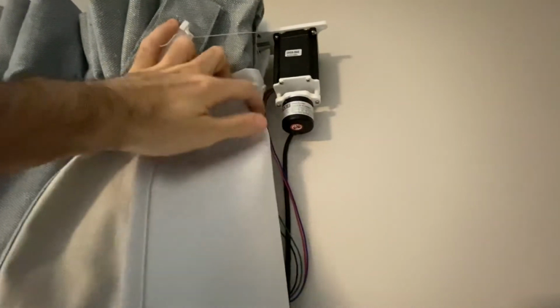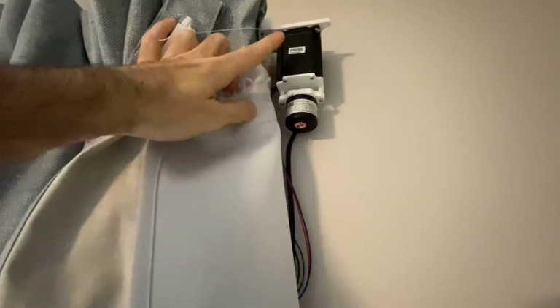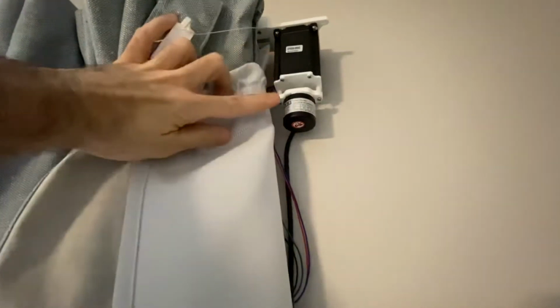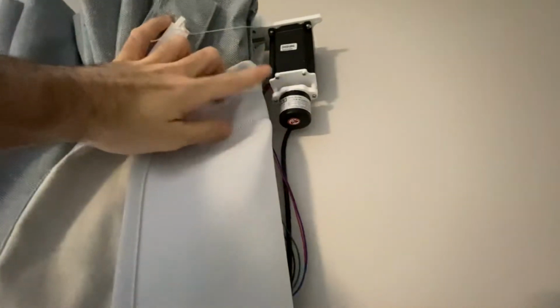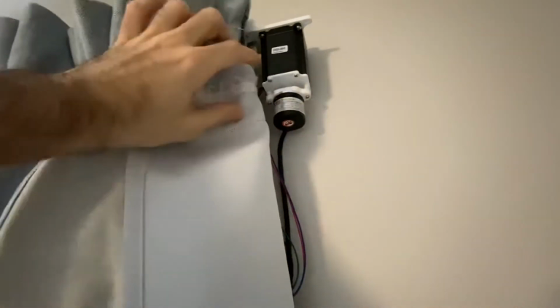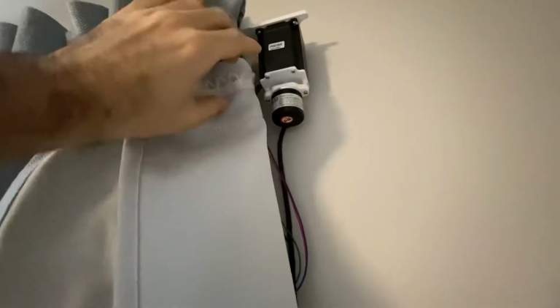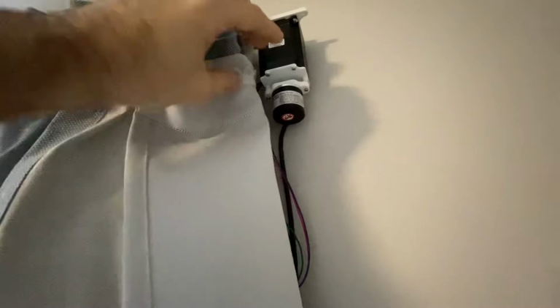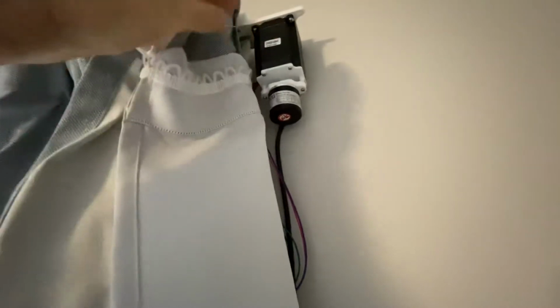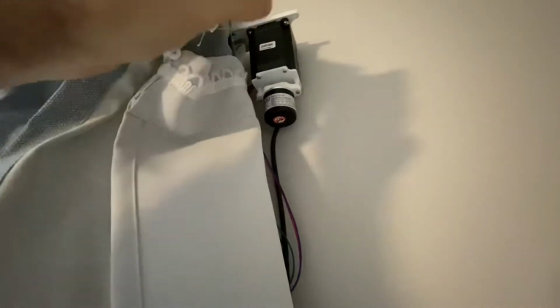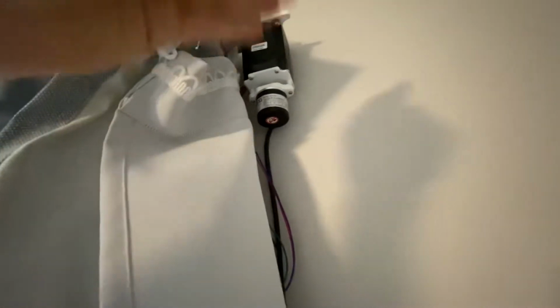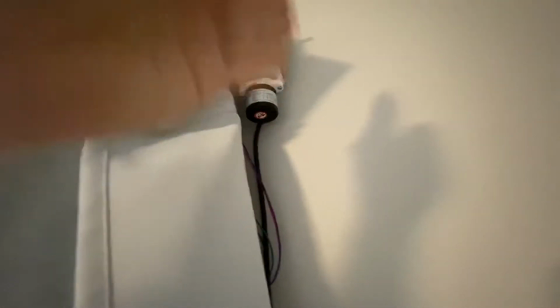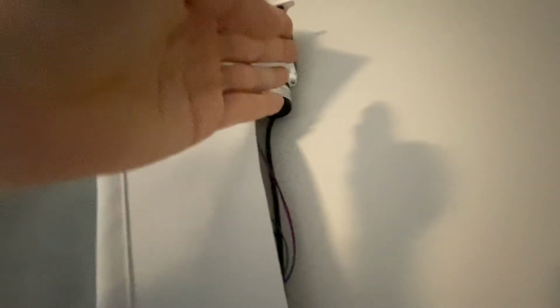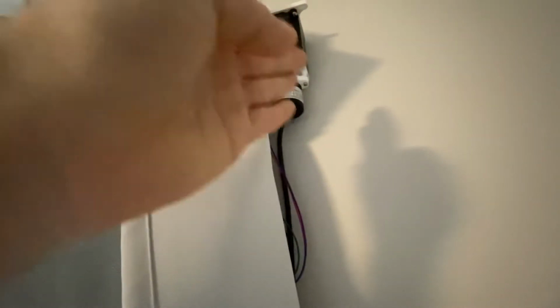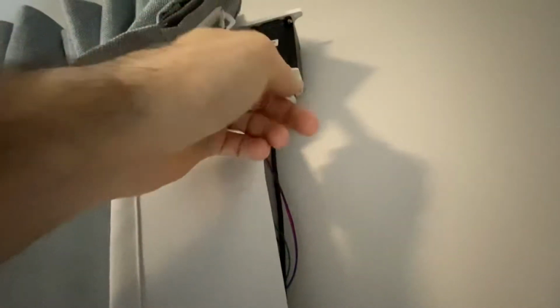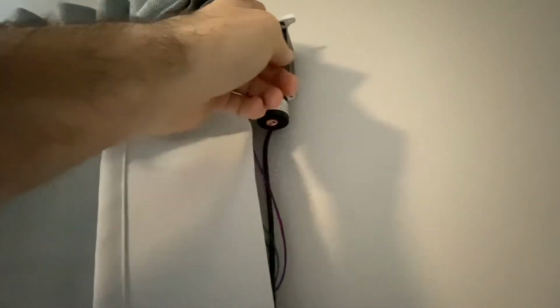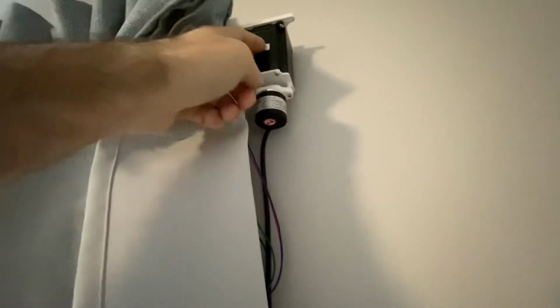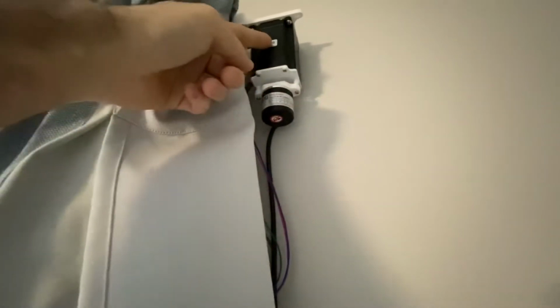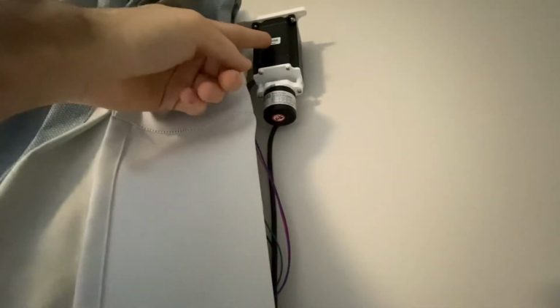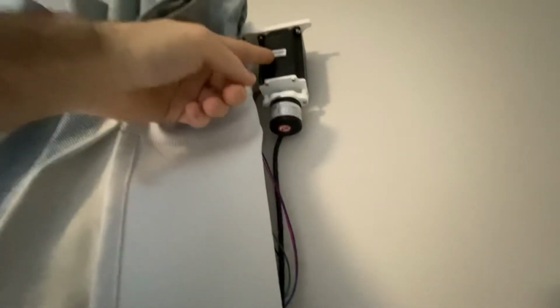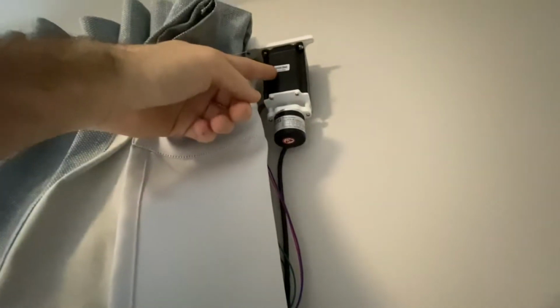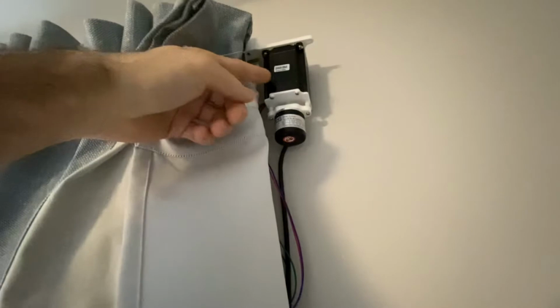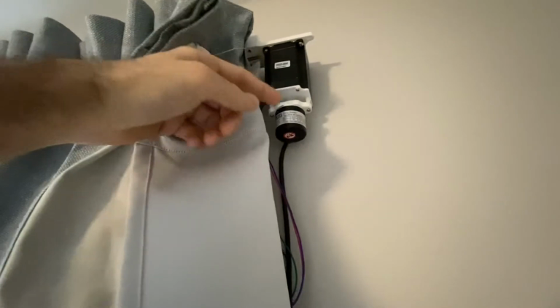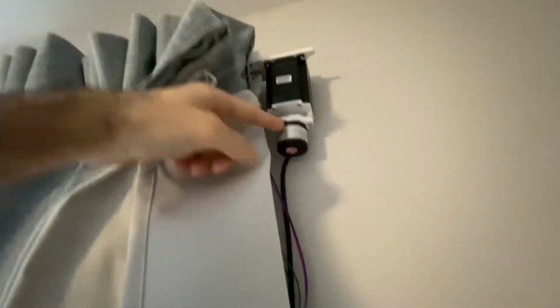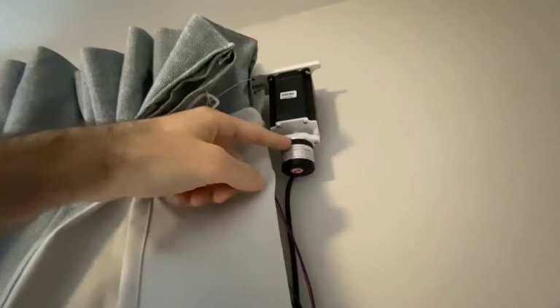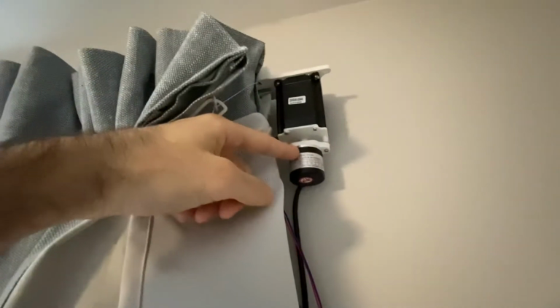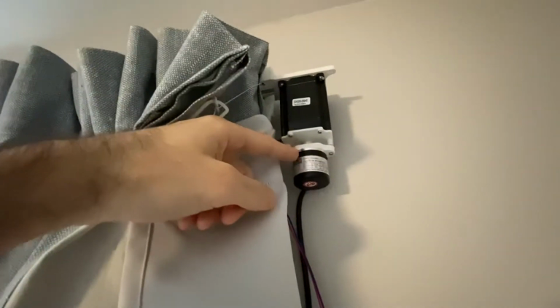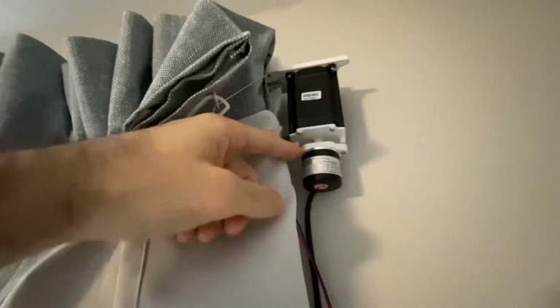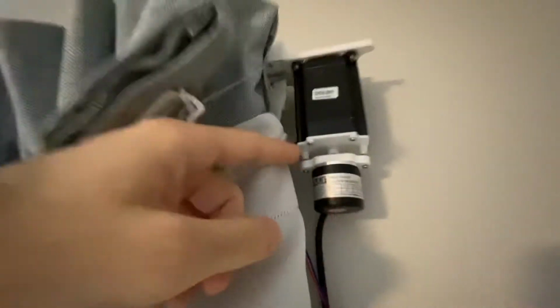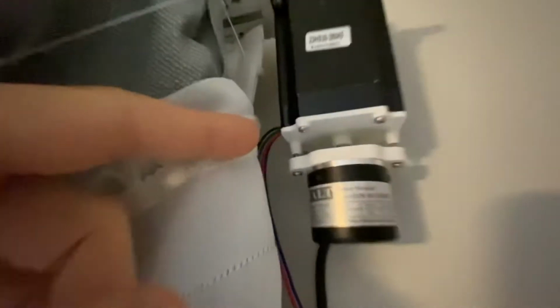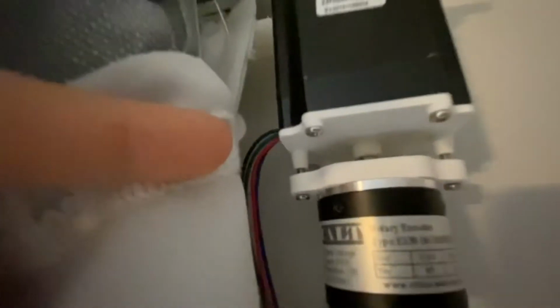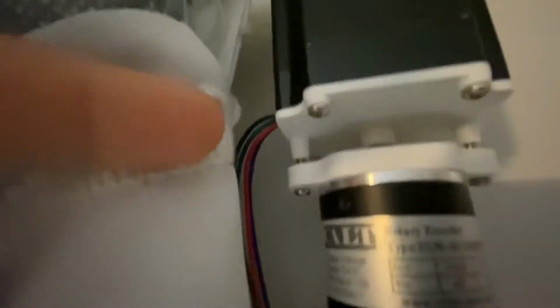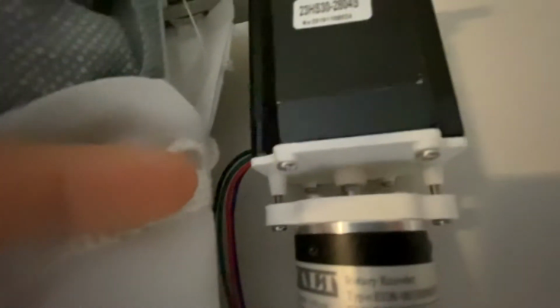The two are coupled by grinding a little groove into the bottom of the stepper motor shaft, and then coupling that with a 3D printed part that mates the two together.